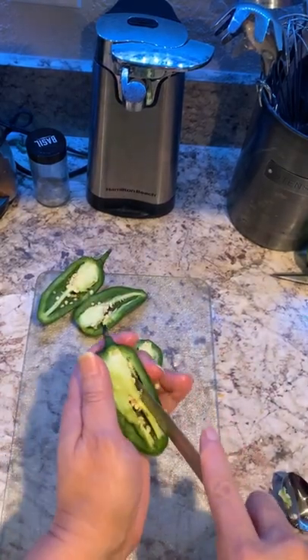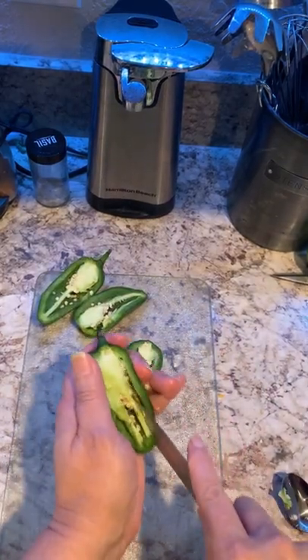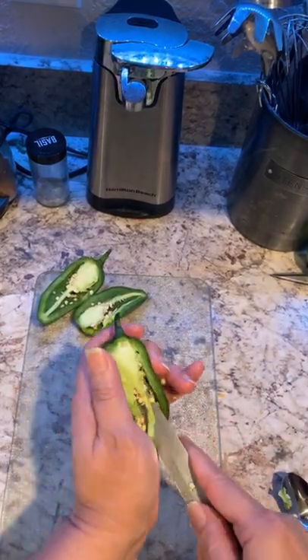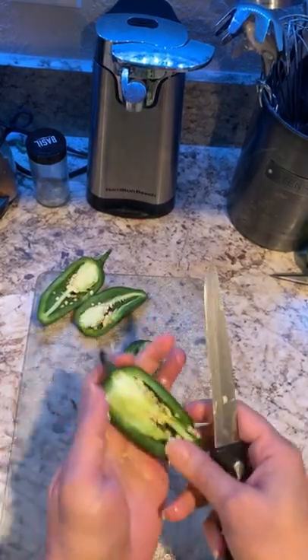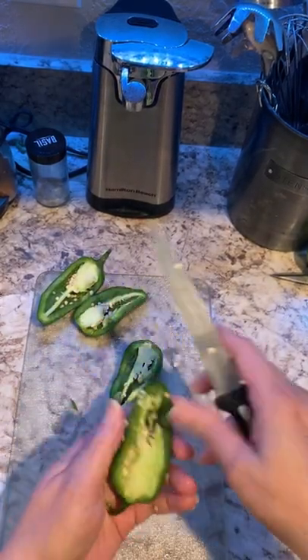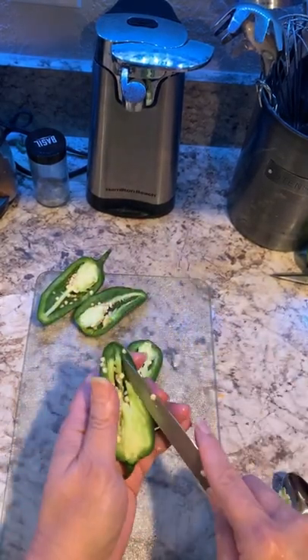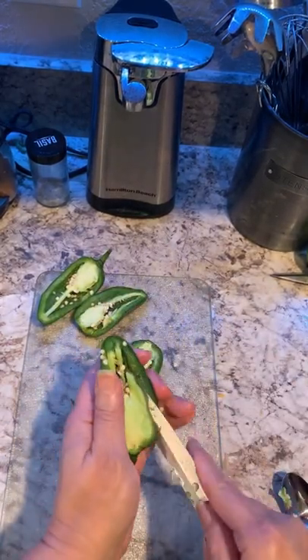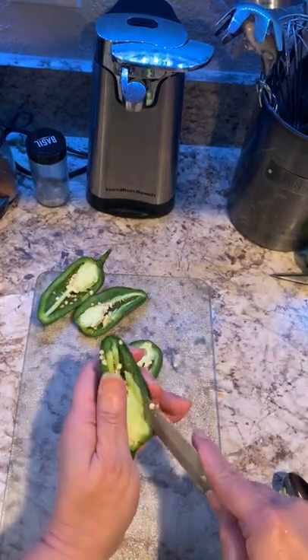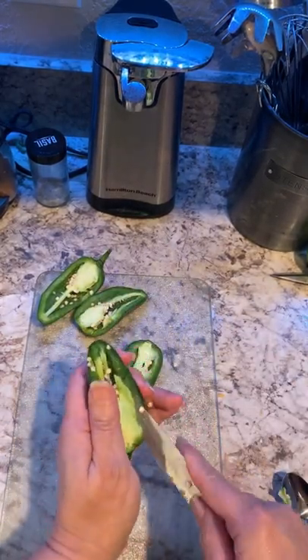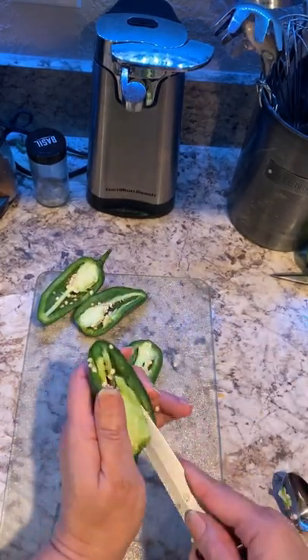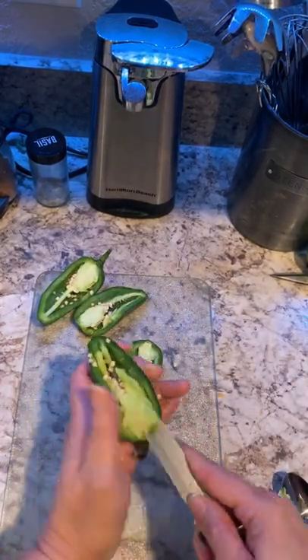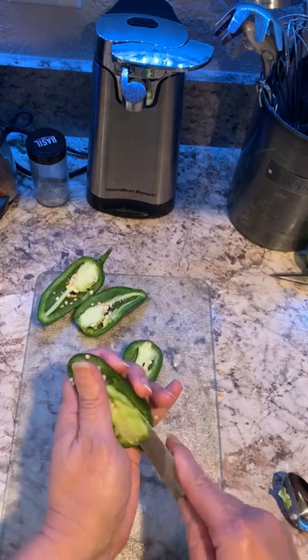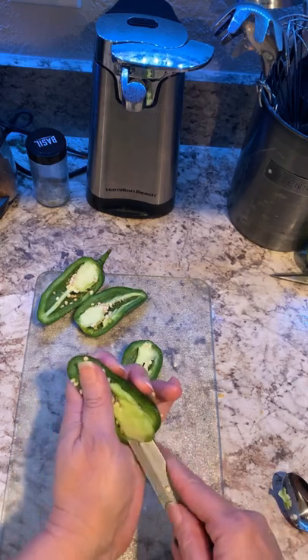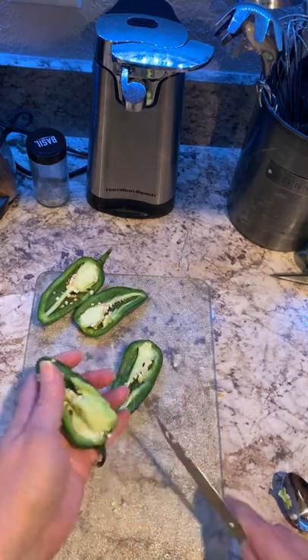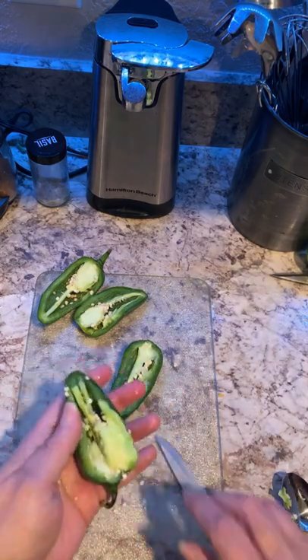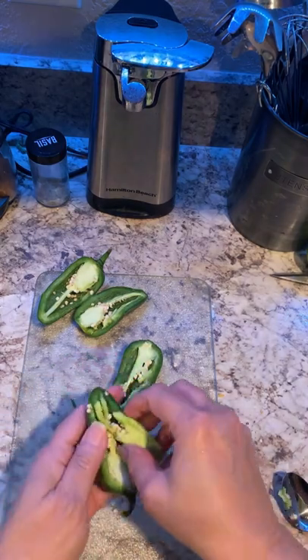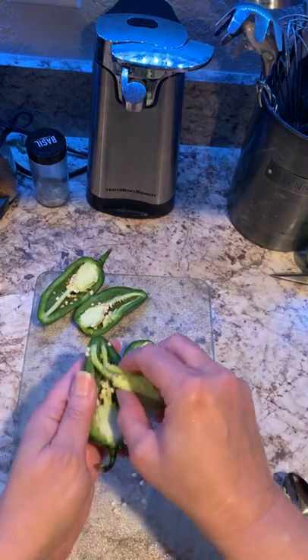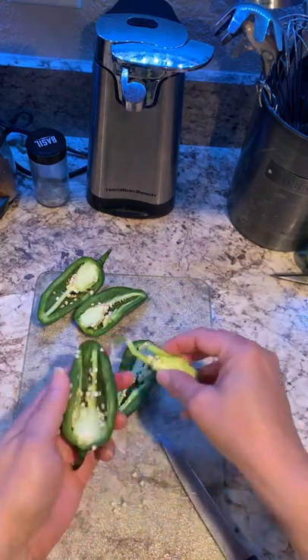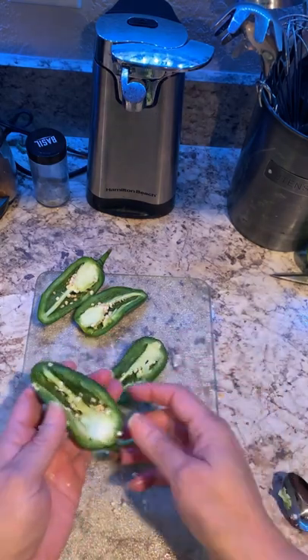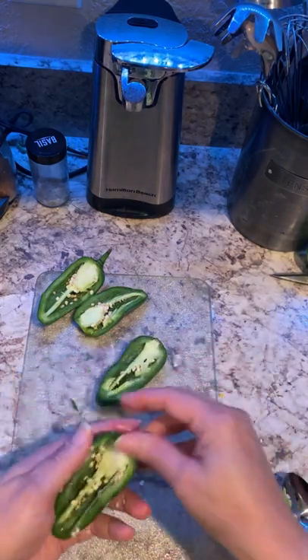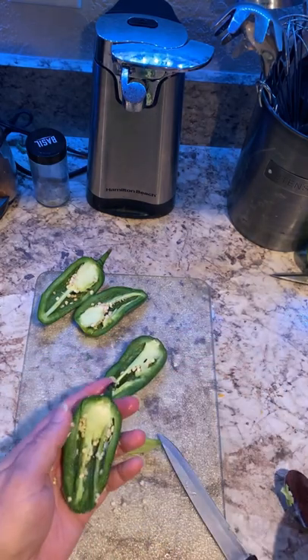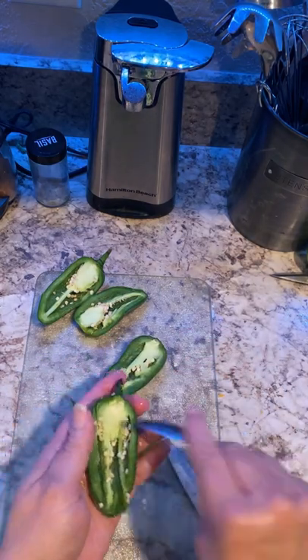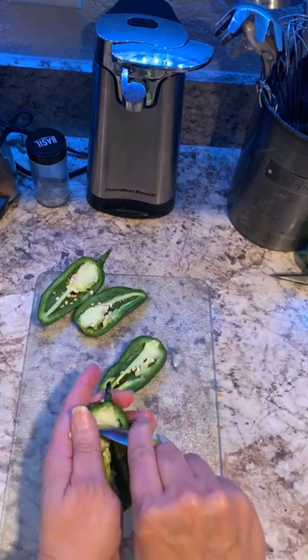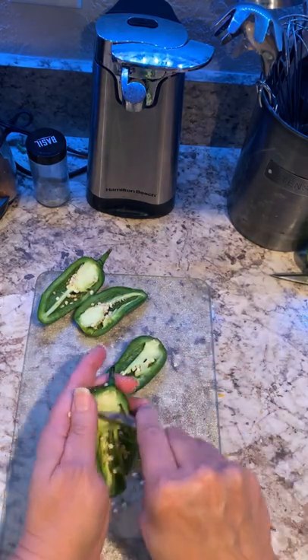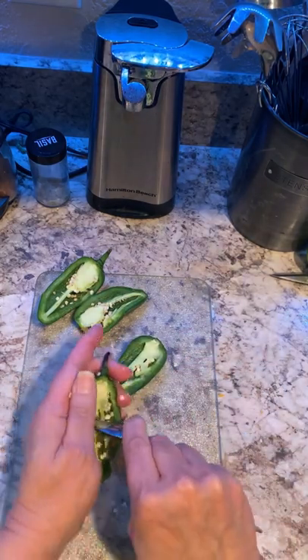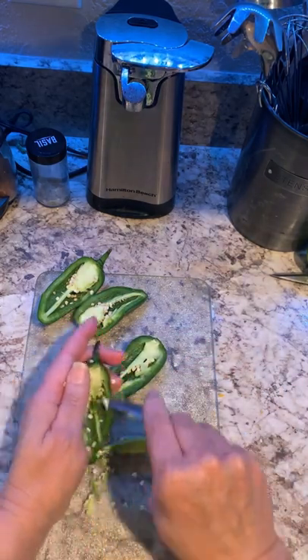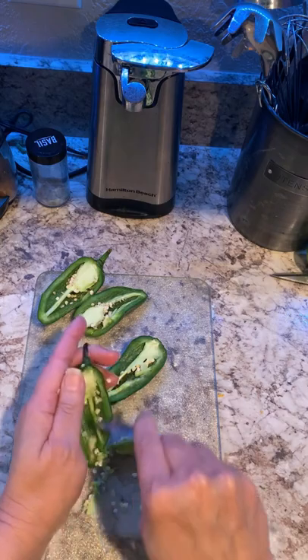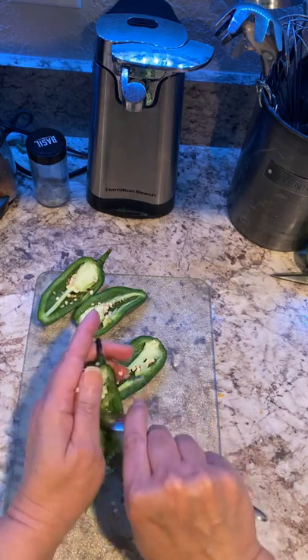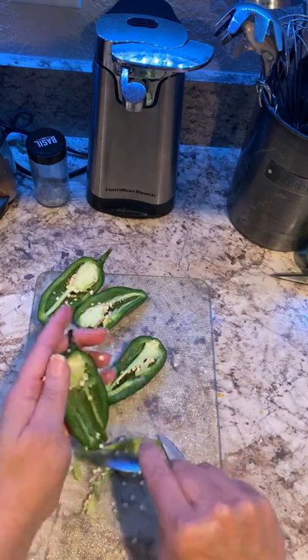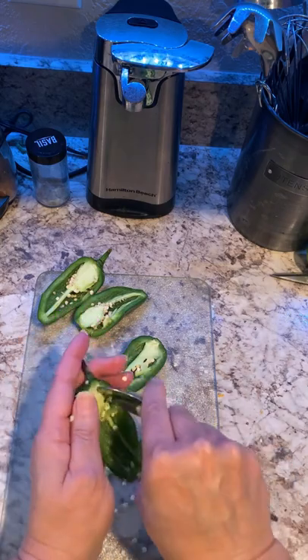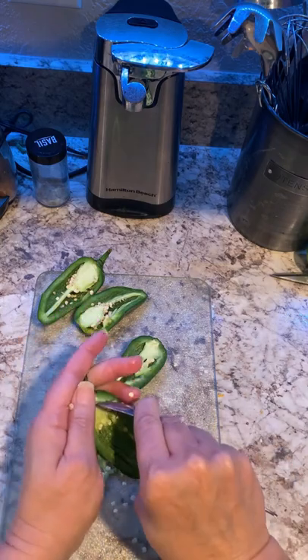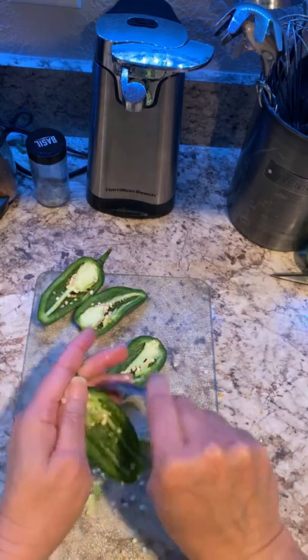I forgot to wear my gloves, and believe me guys, my hands were burning. Slice the jalapeño in half and remove the seeds.